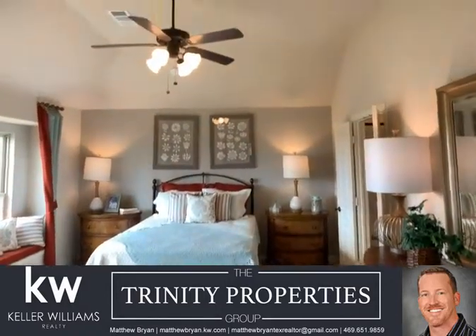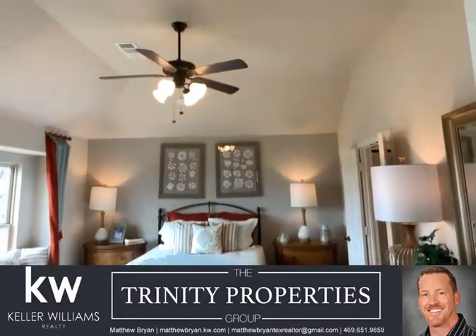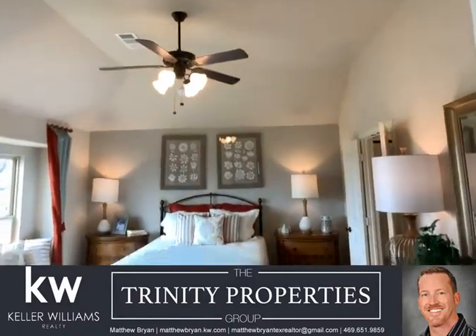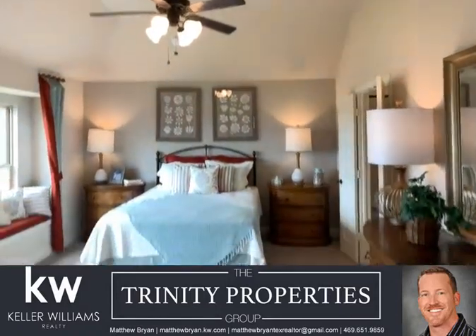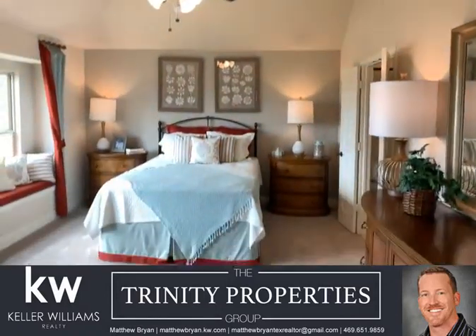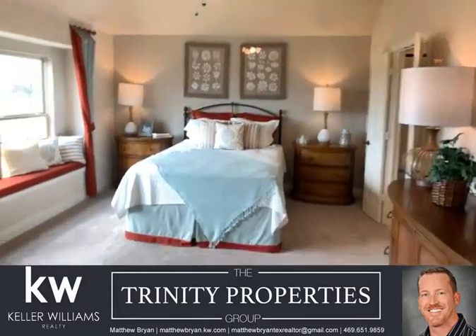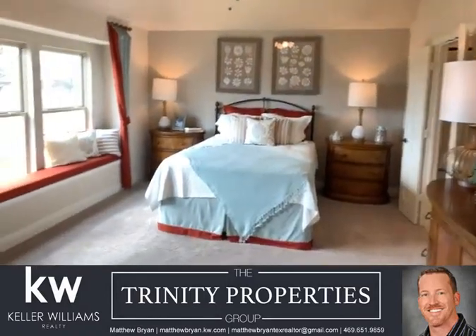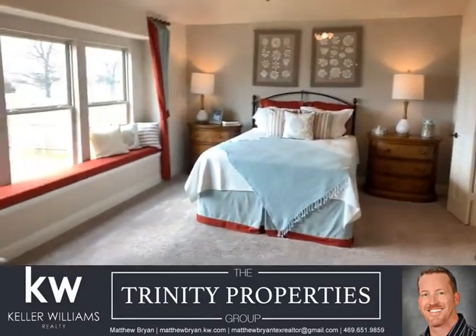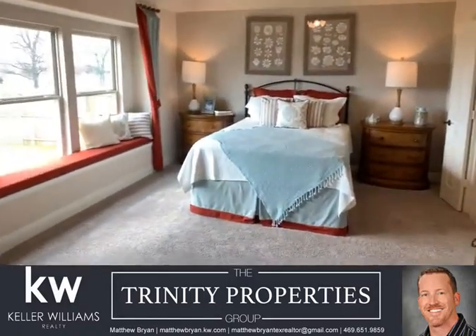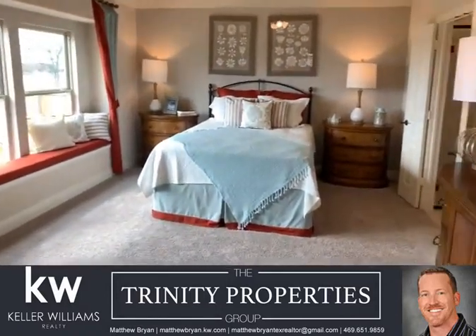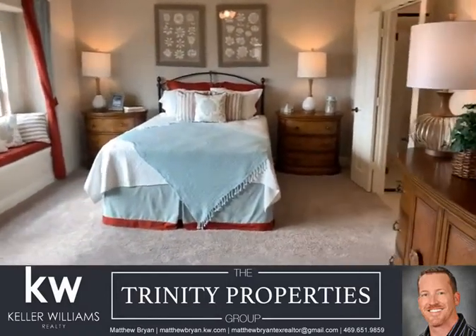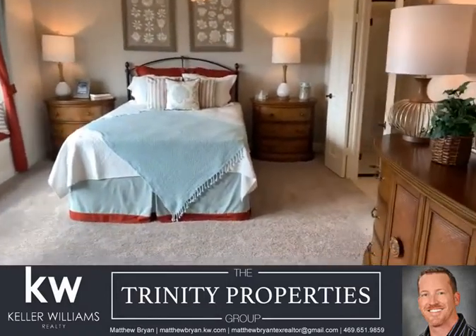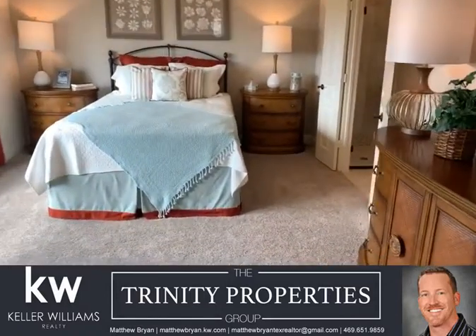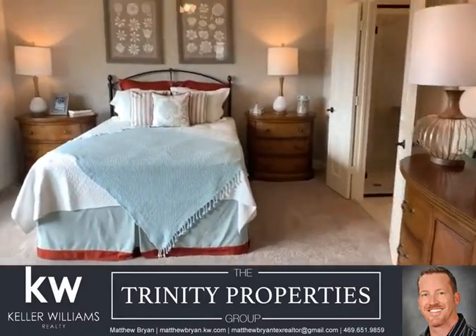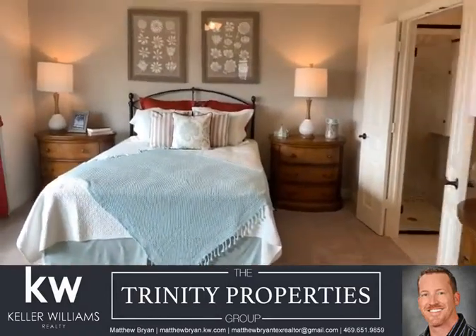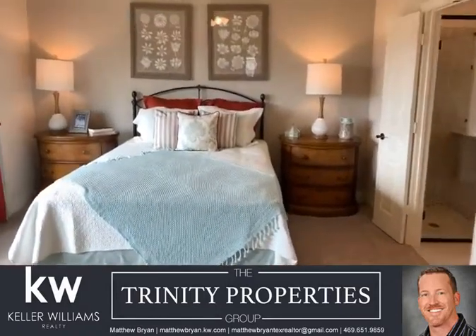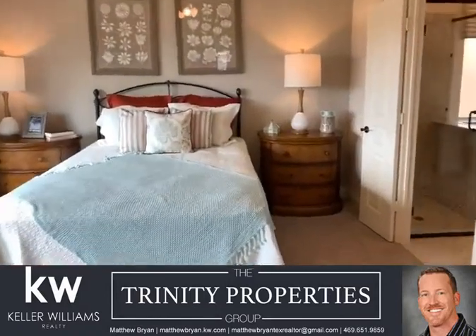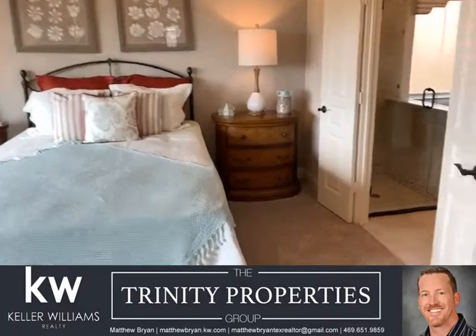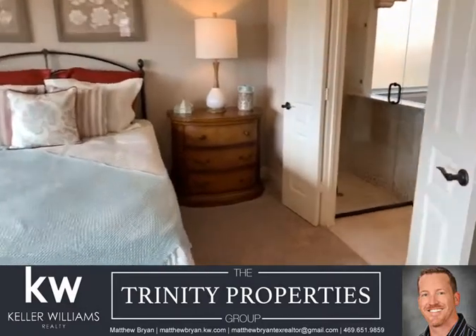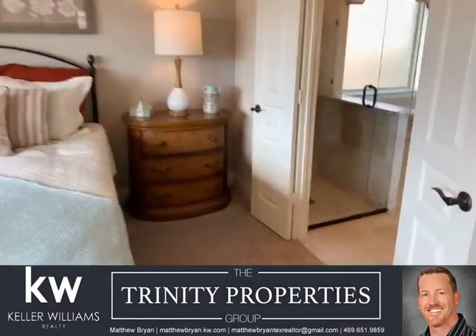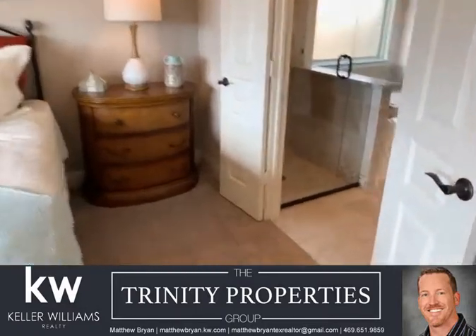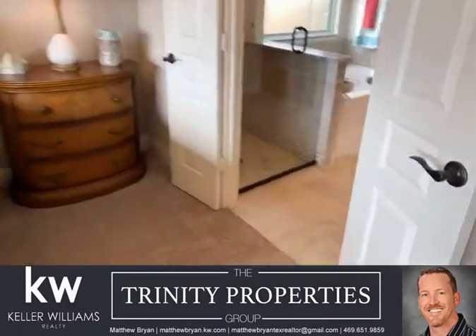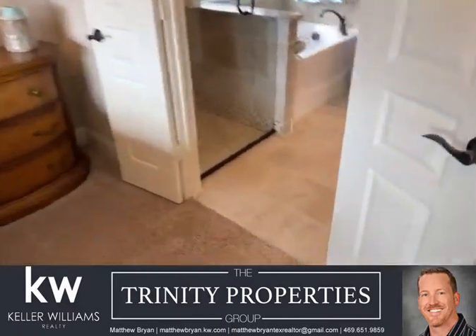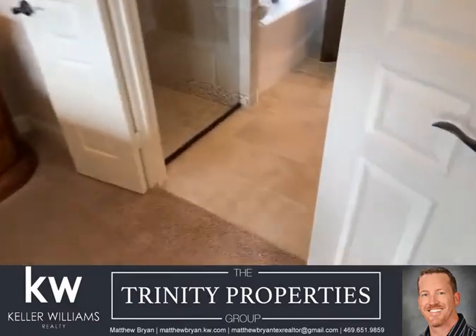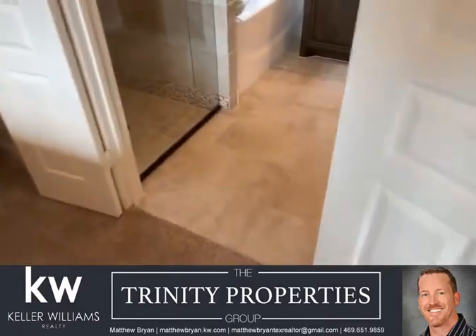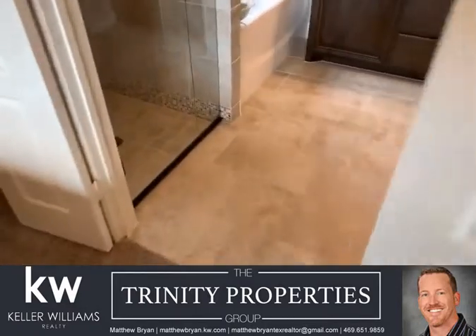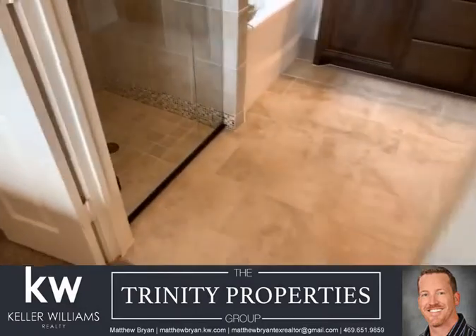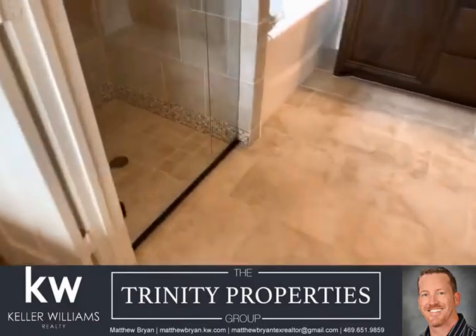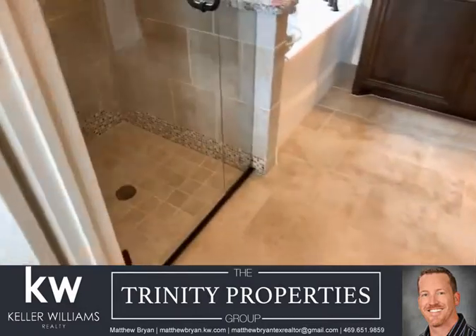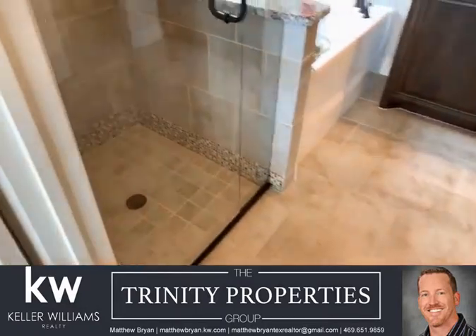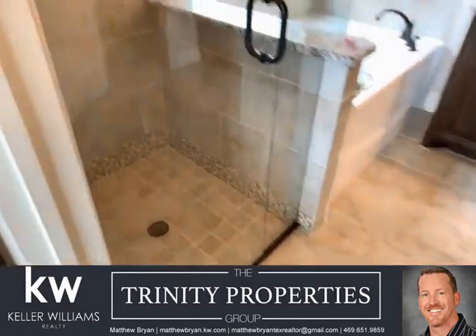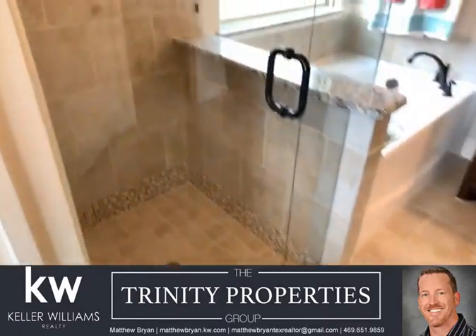This is a great master bedroom. And again, this home has just enough space that you need.